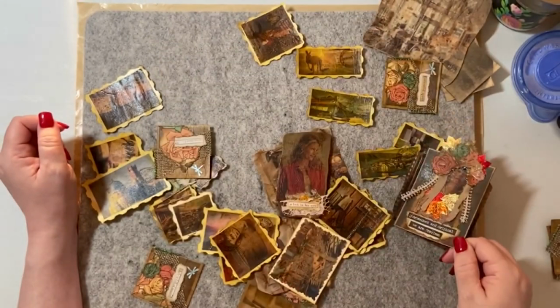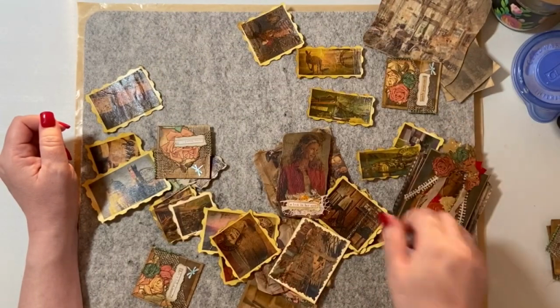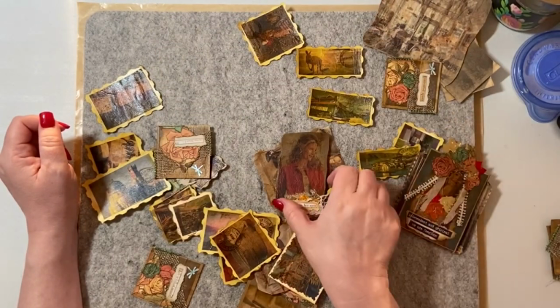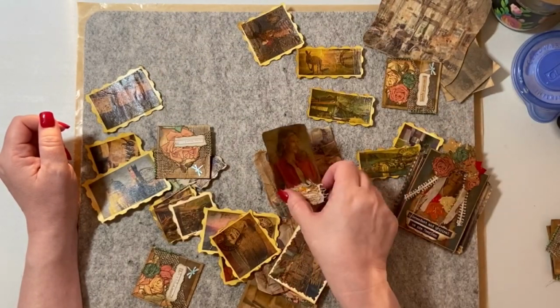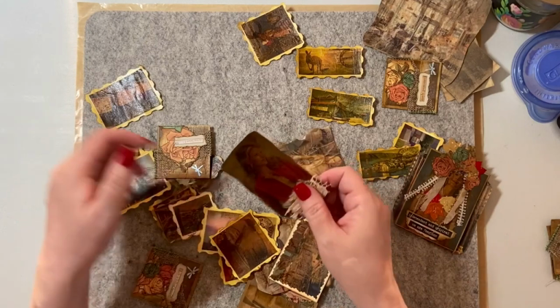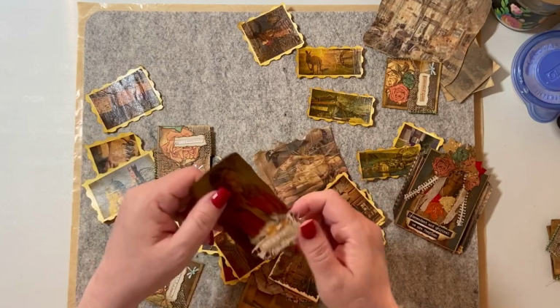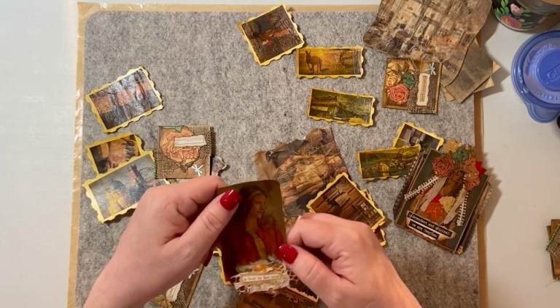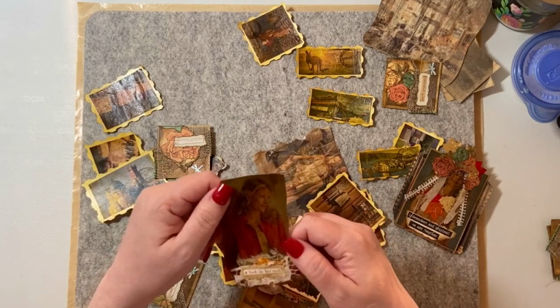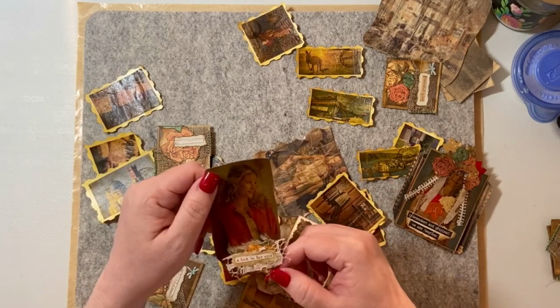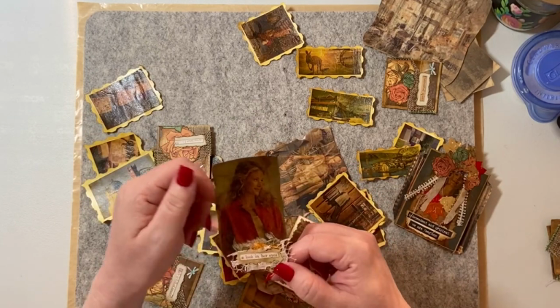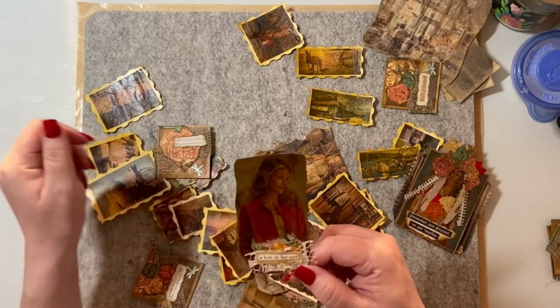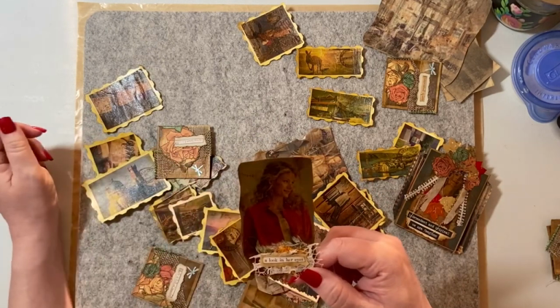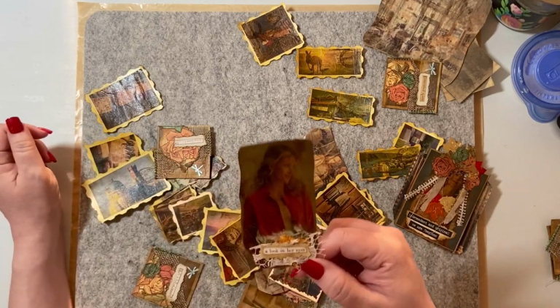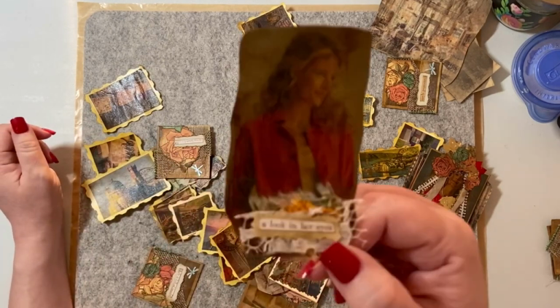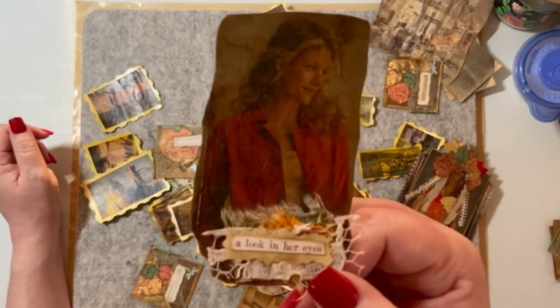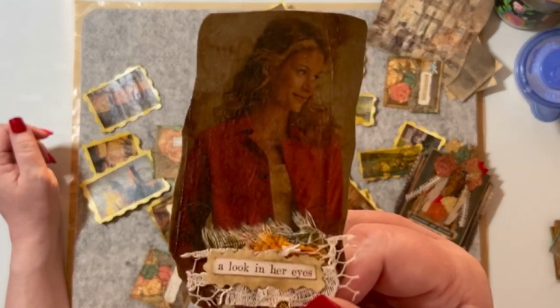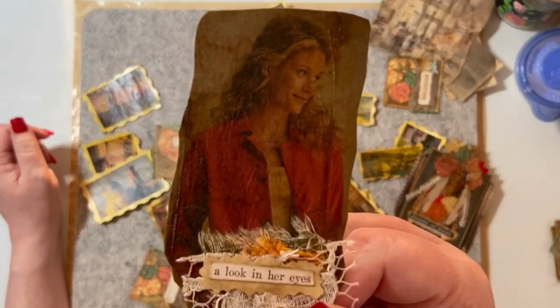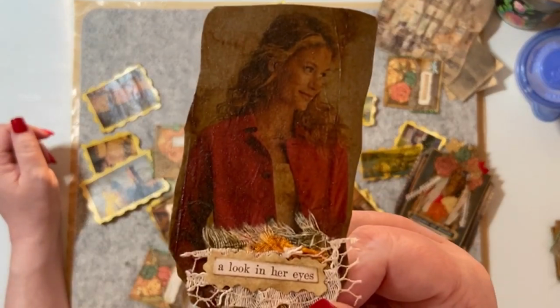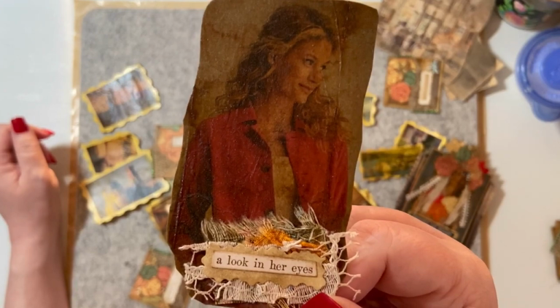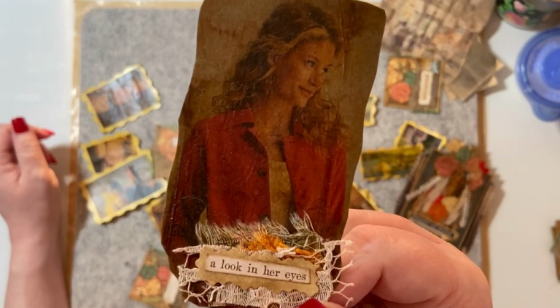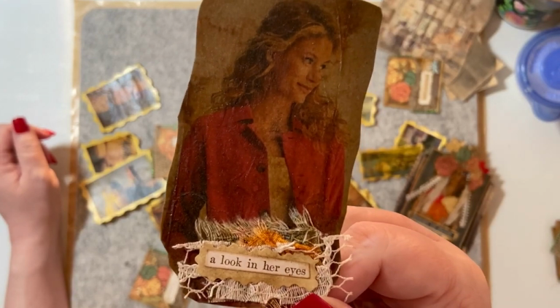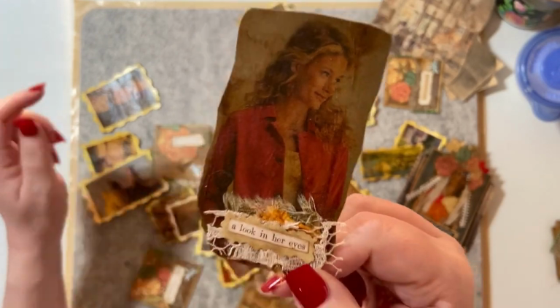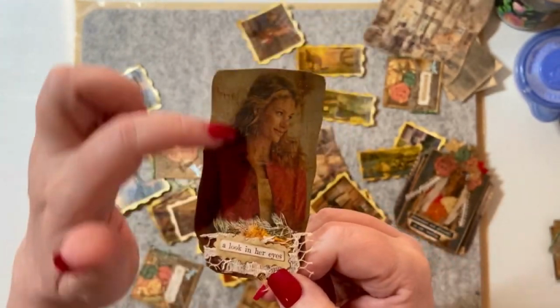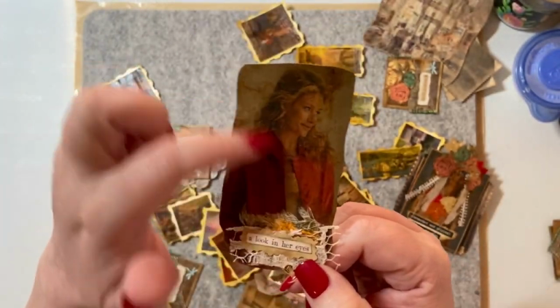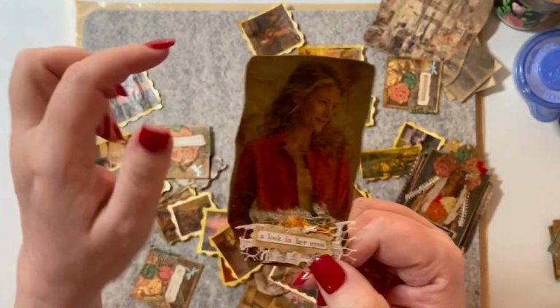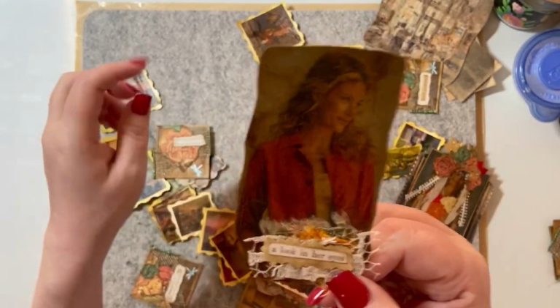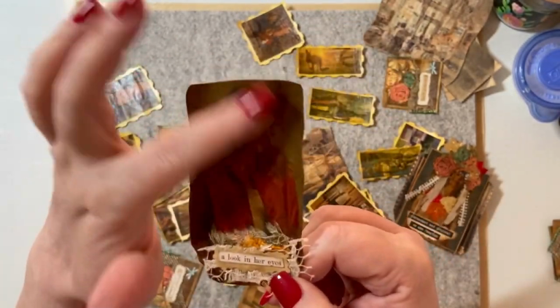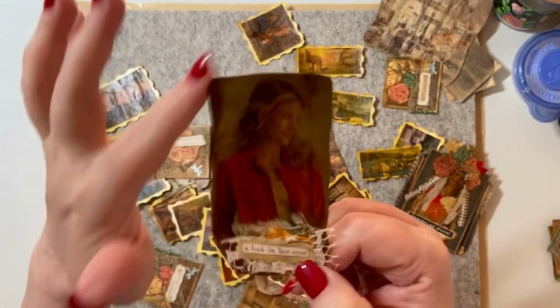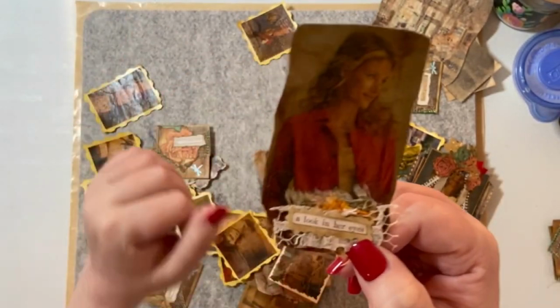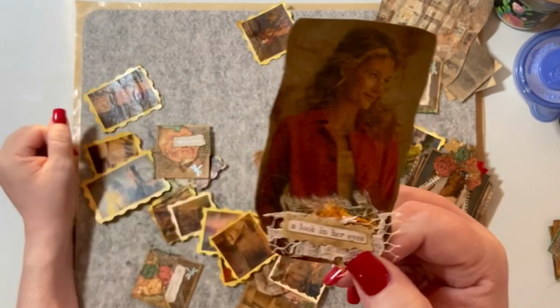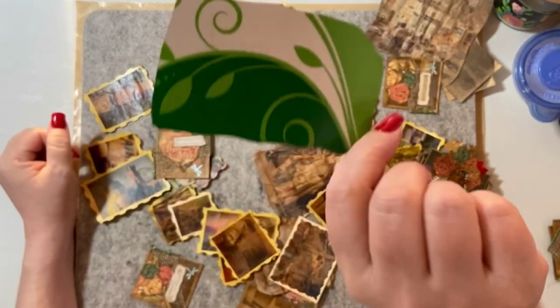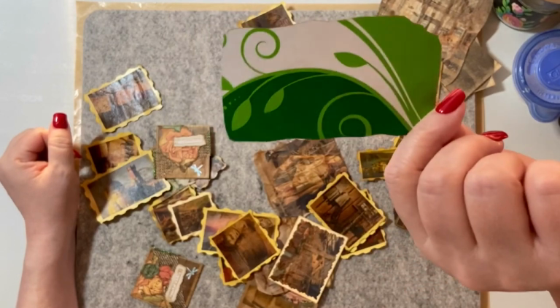And then this one is from a catalog, and I added fabric and ephemera. And that's all dried teabag over that.